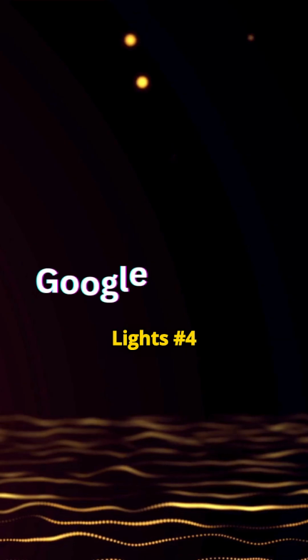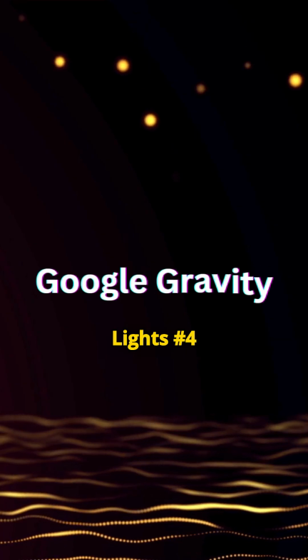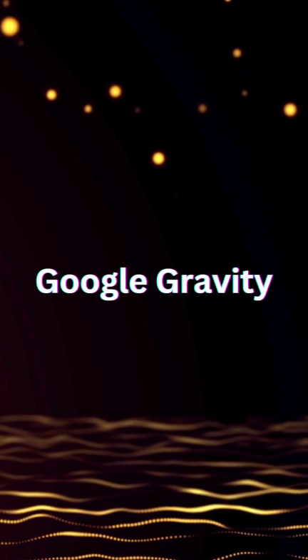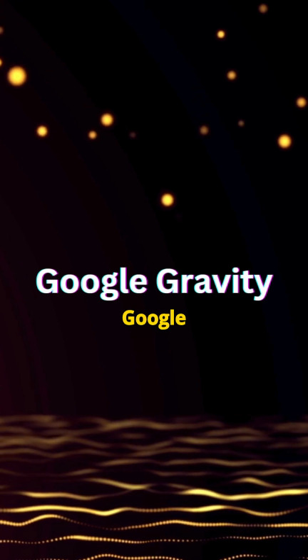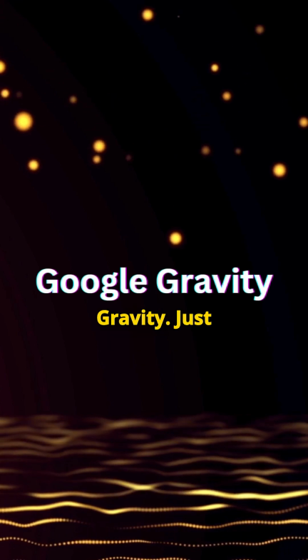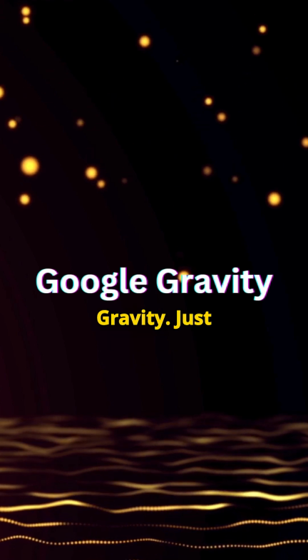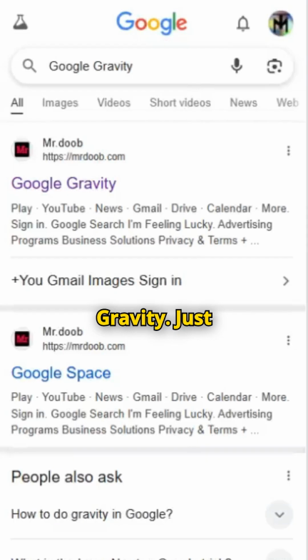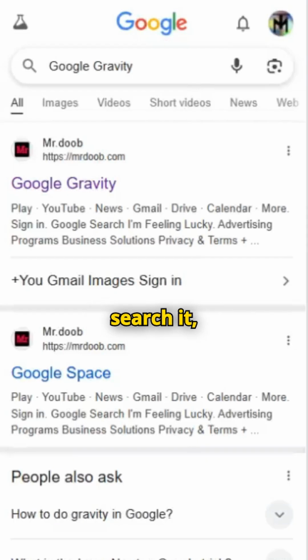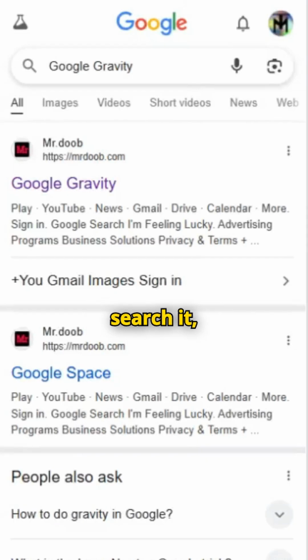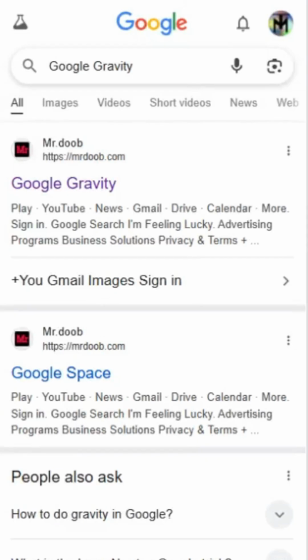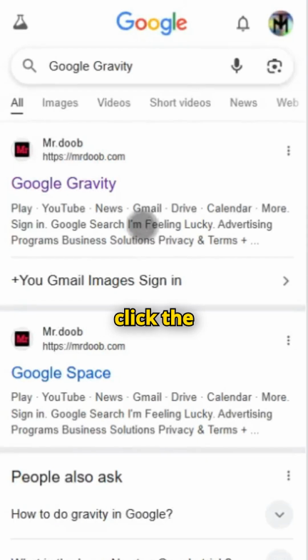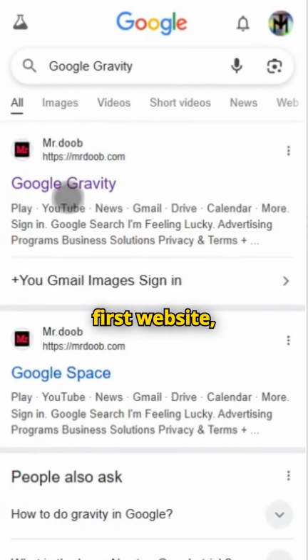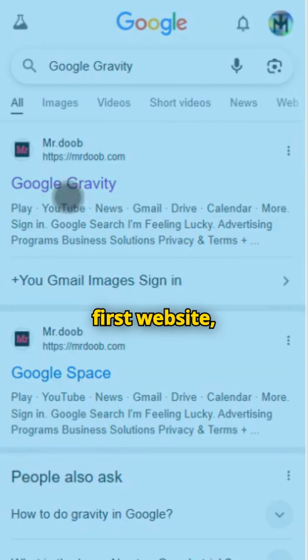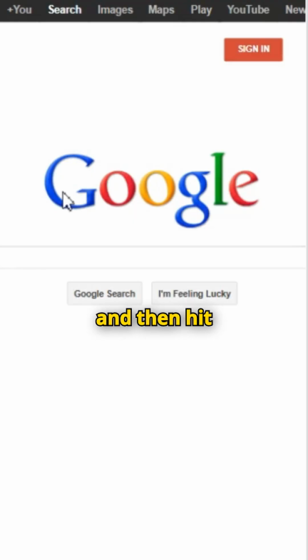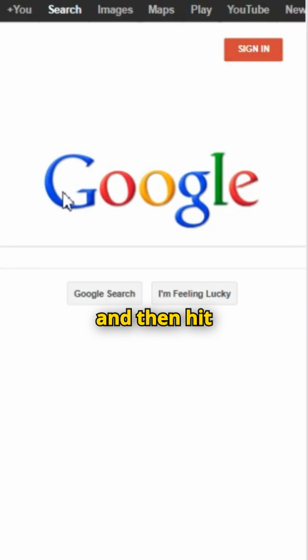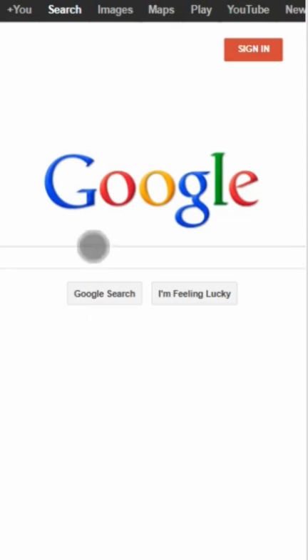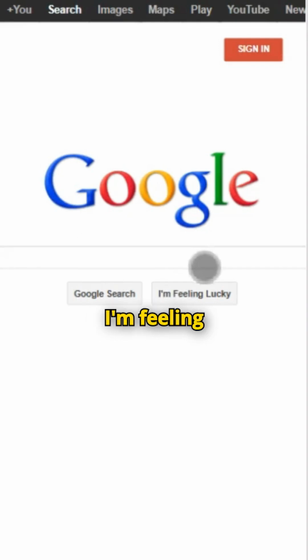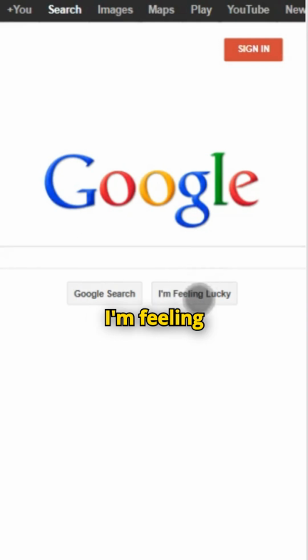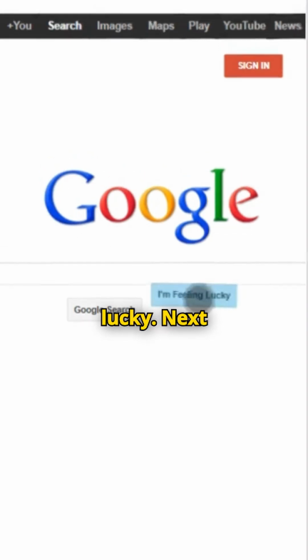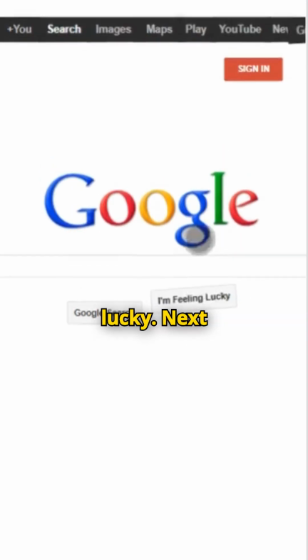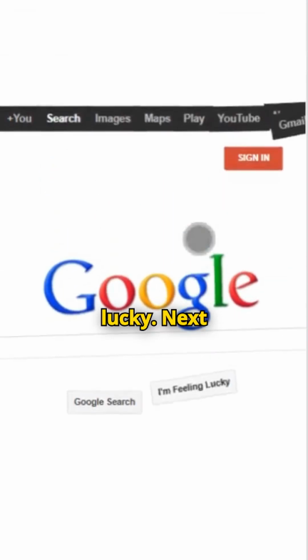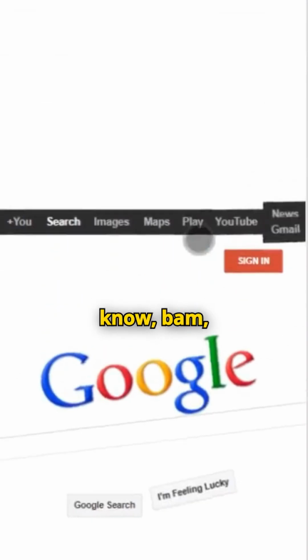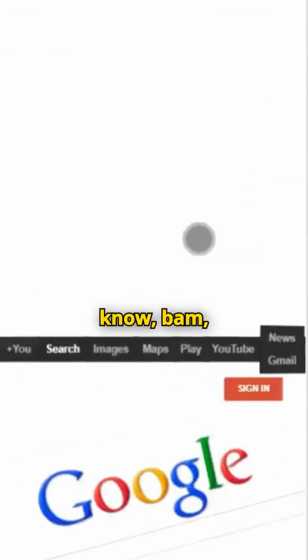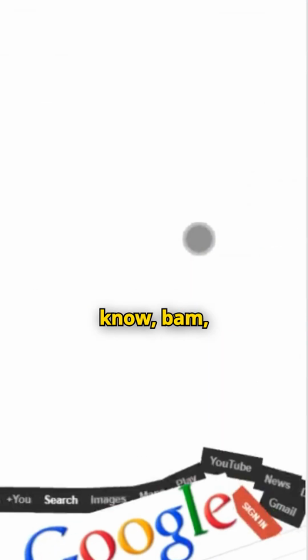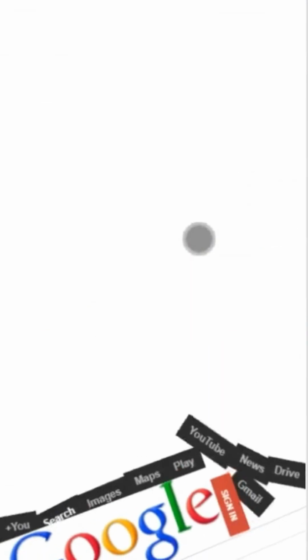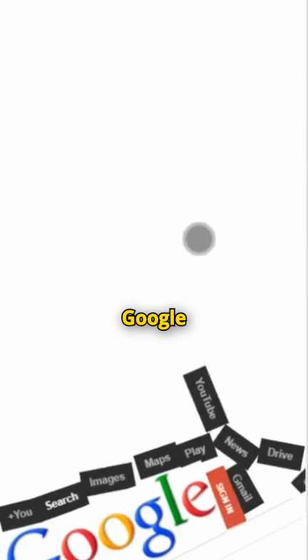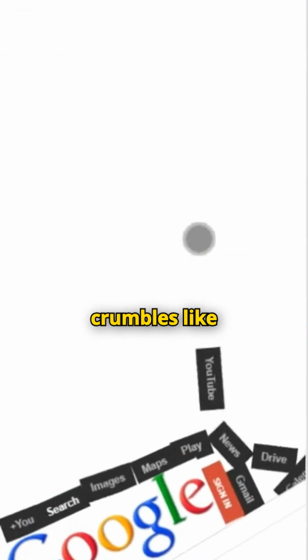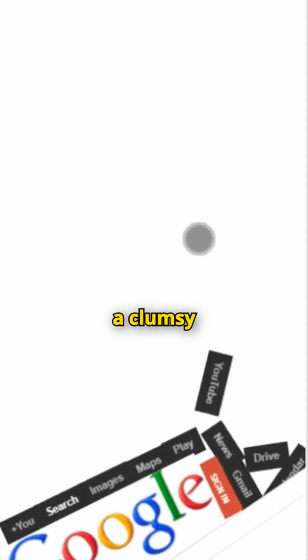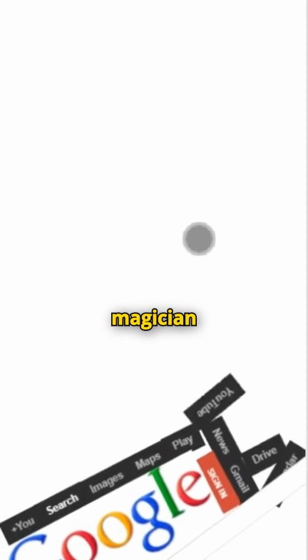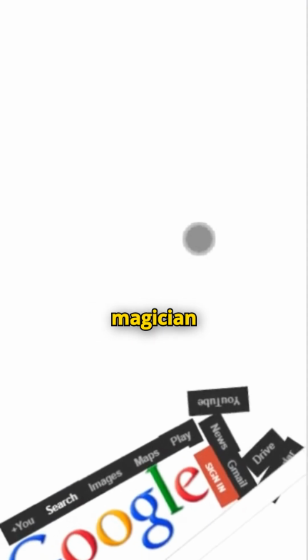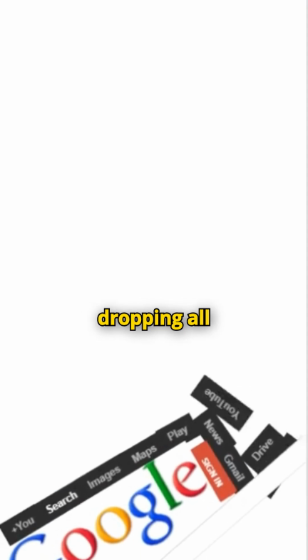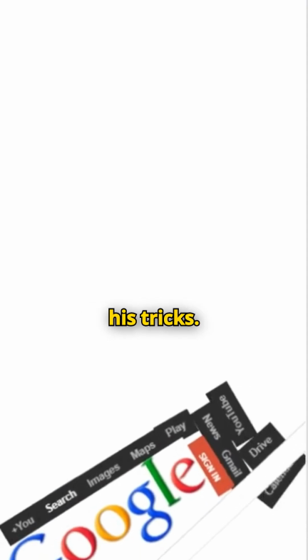Number four: Google Gravity. Just search it, click the first website, and then hit 'I'm feeling lucky.' Next thing you know, bam — Google crumbles like a clumsy magician dropping all his tricks.